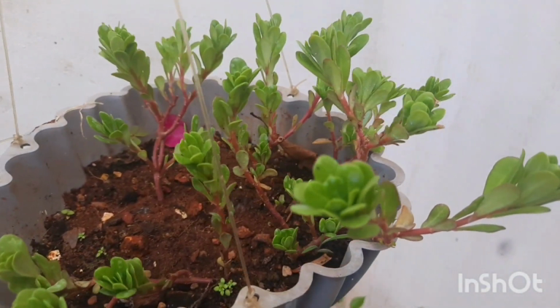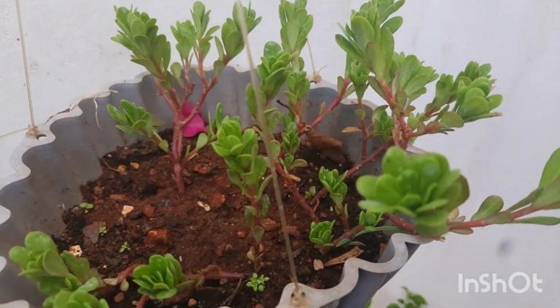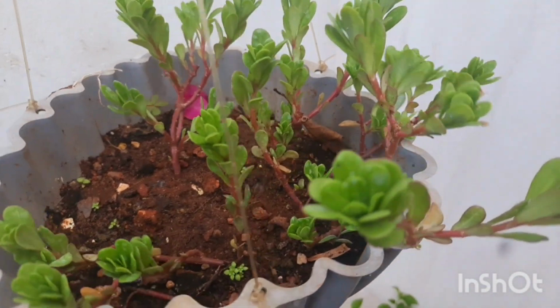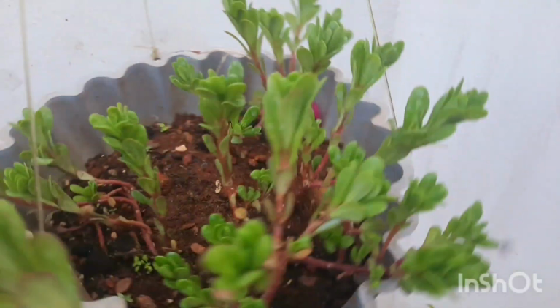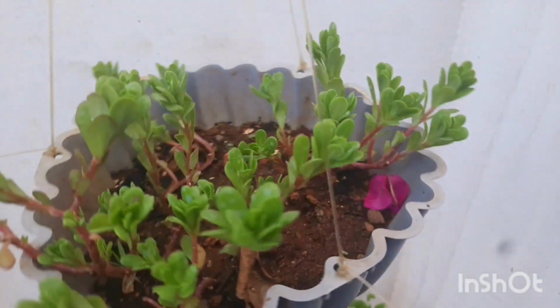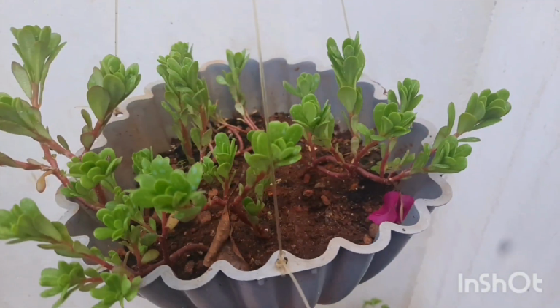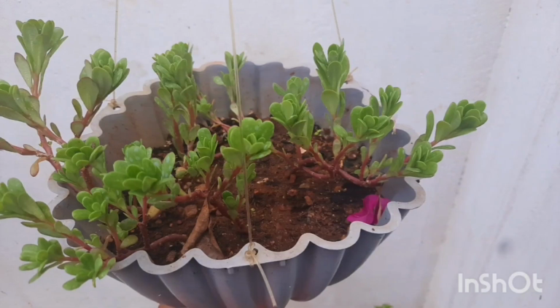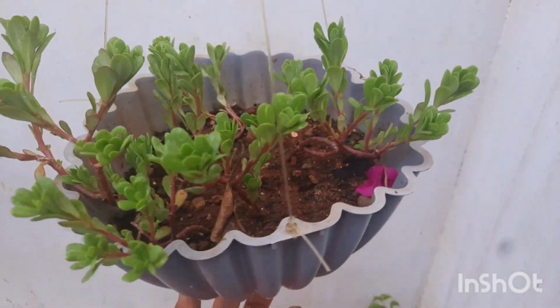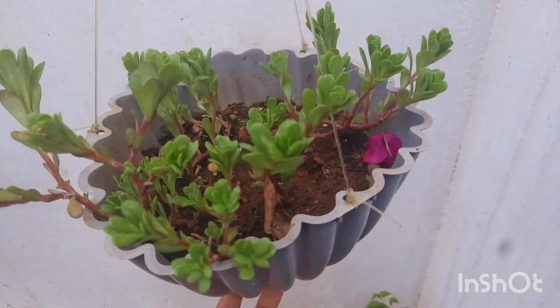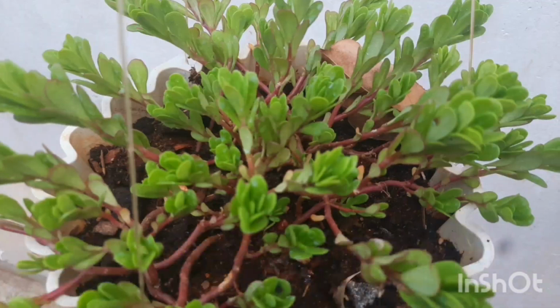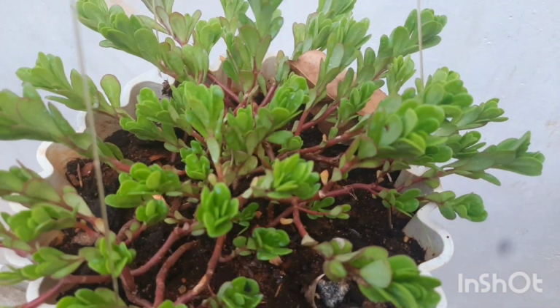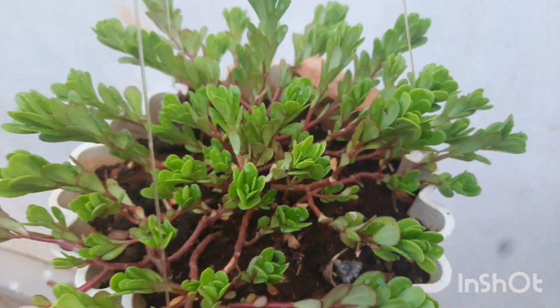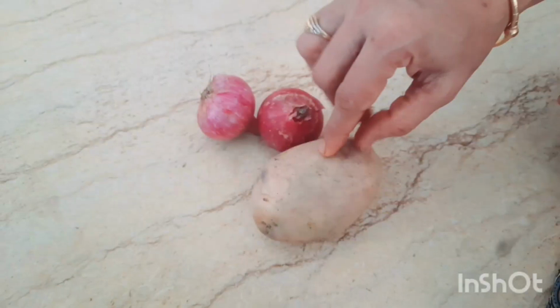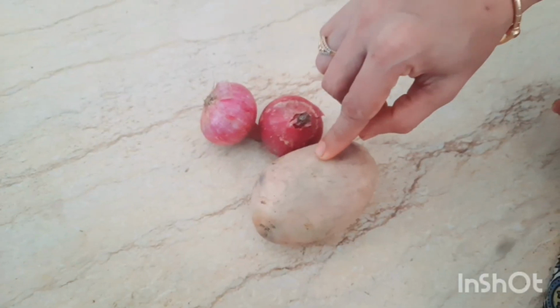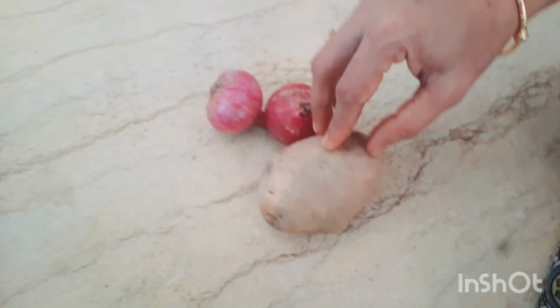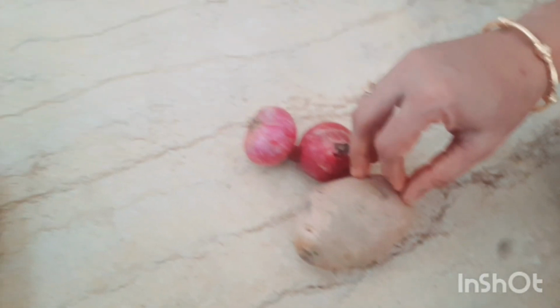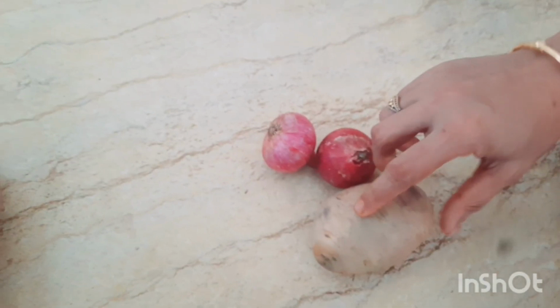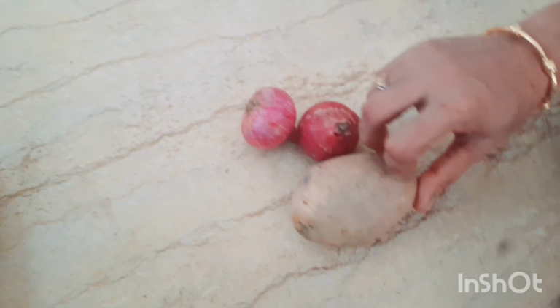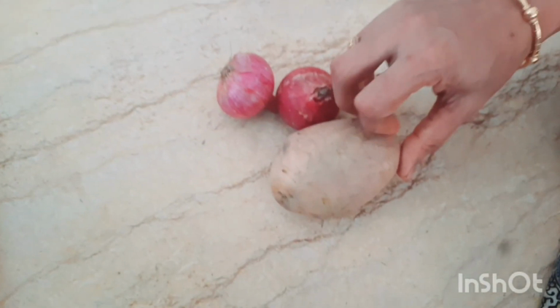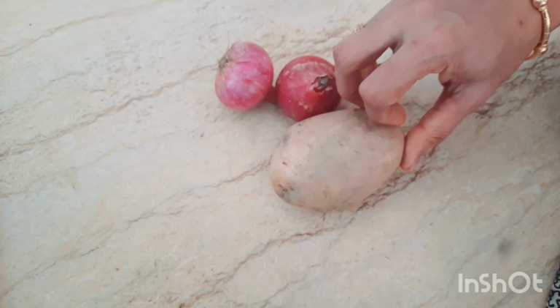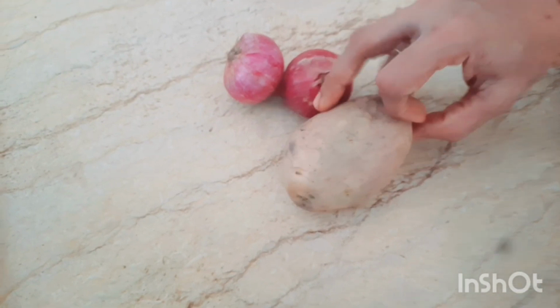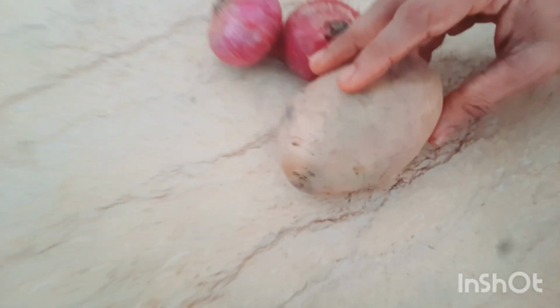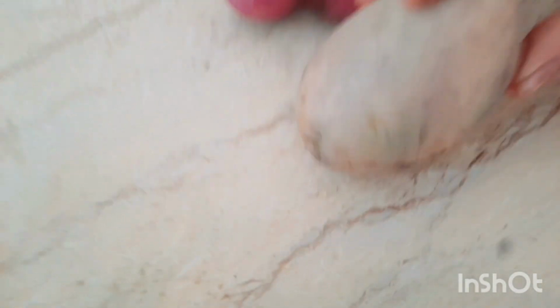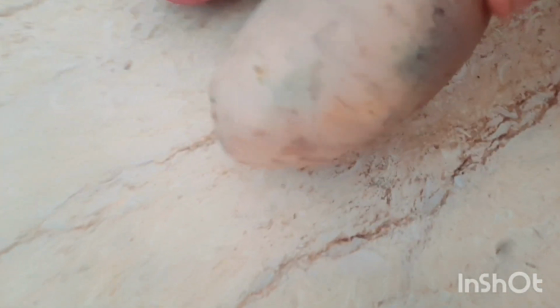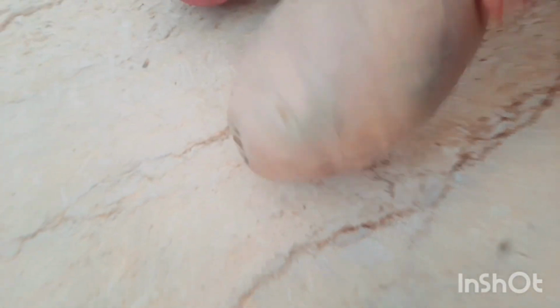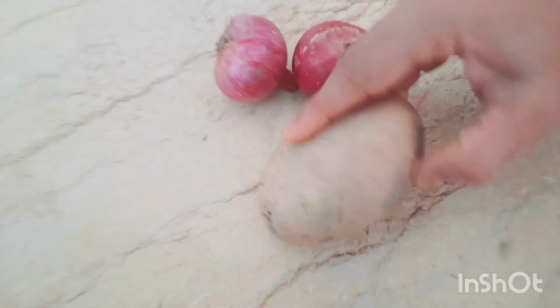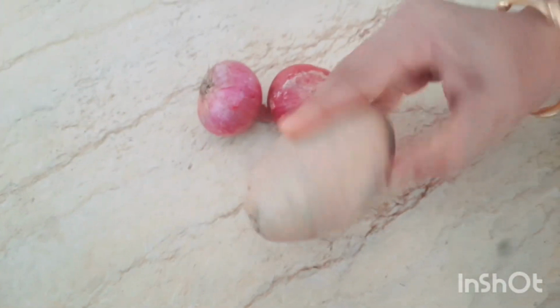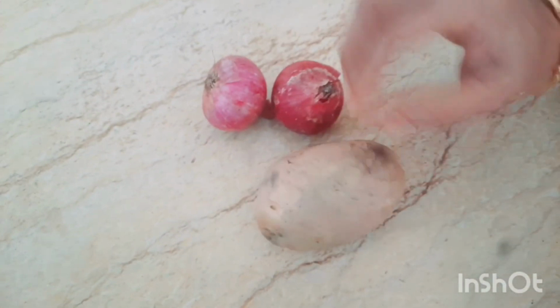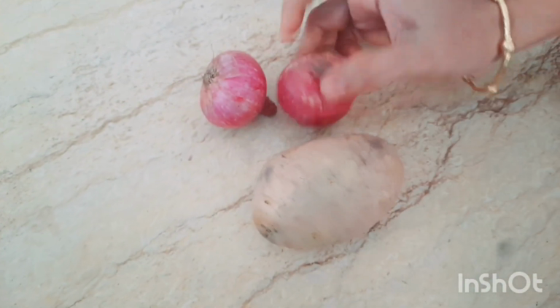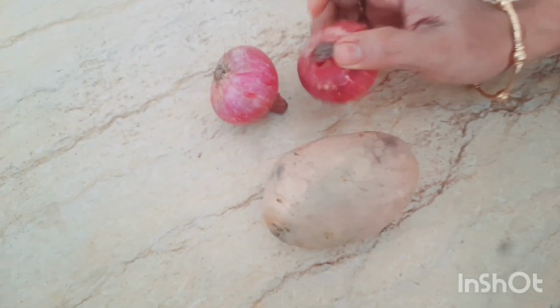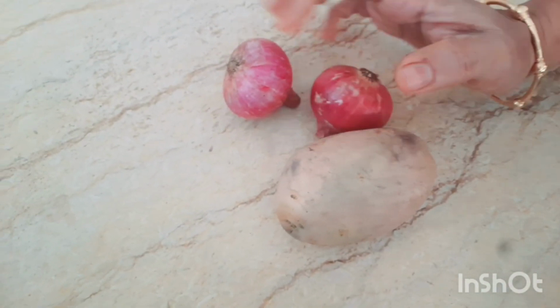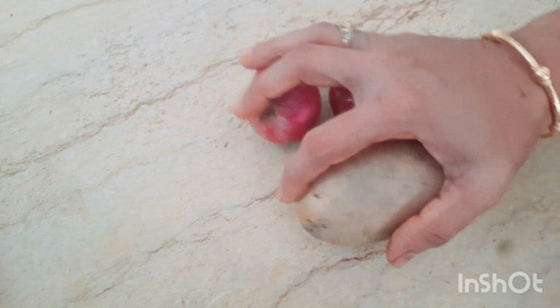We will be able to help our health. I will be able to use this fertilizer. We will use potatoes and vegetables.